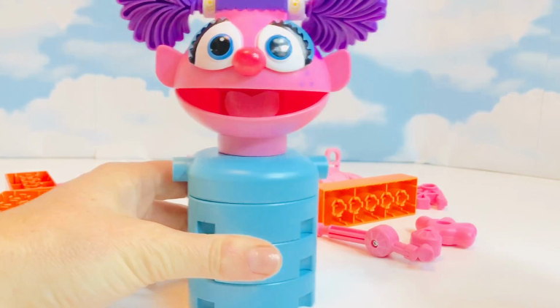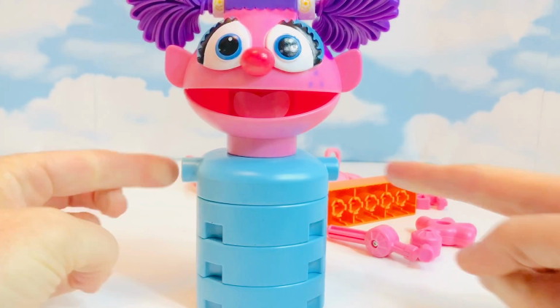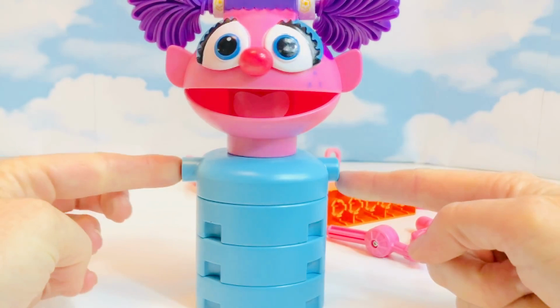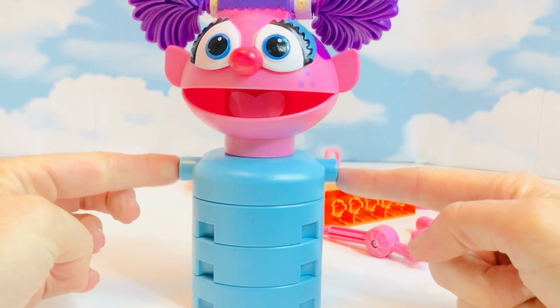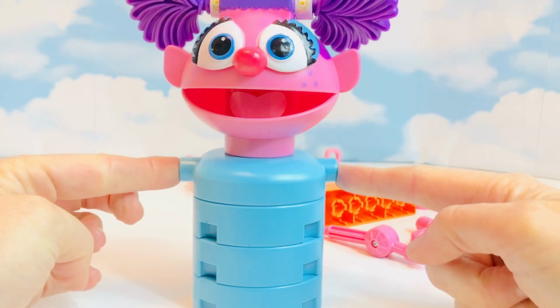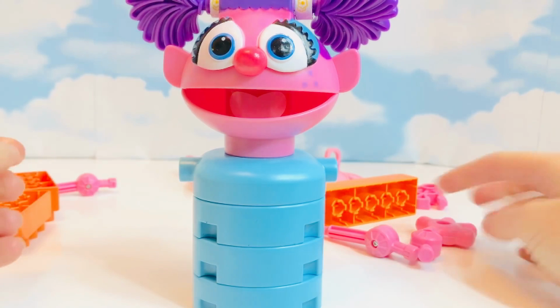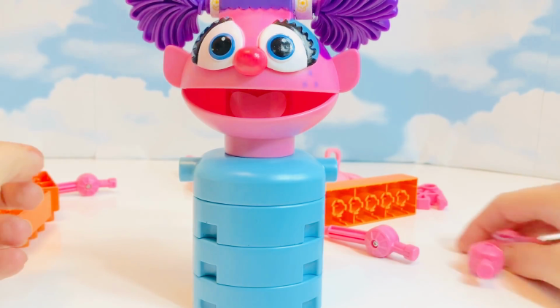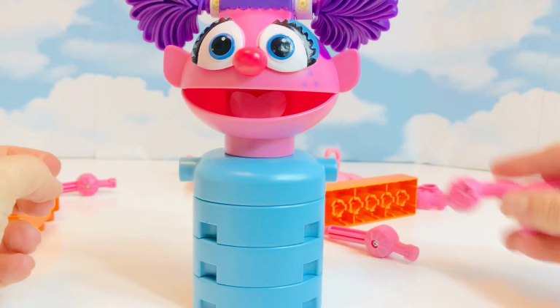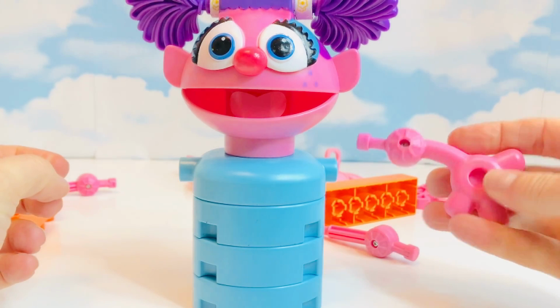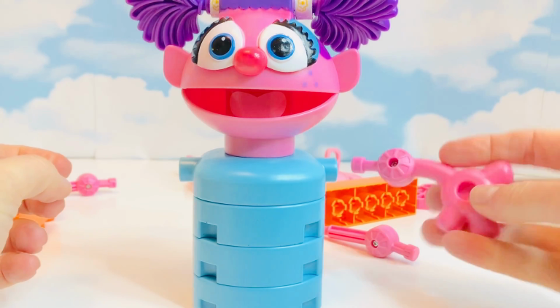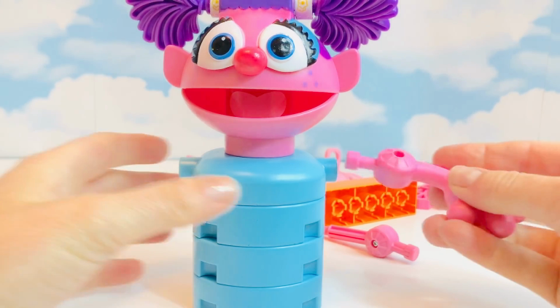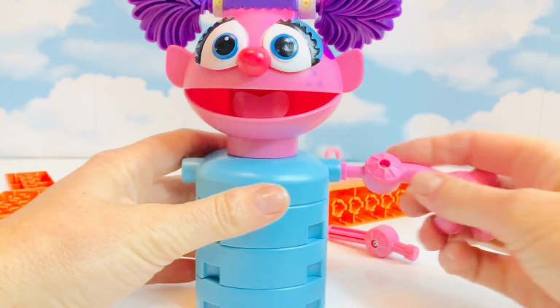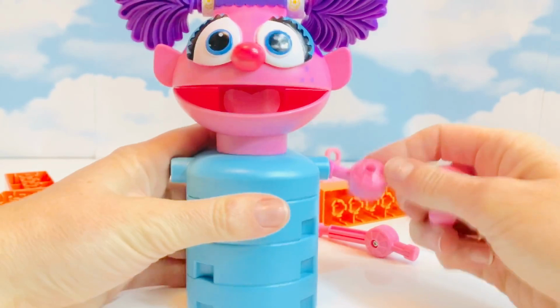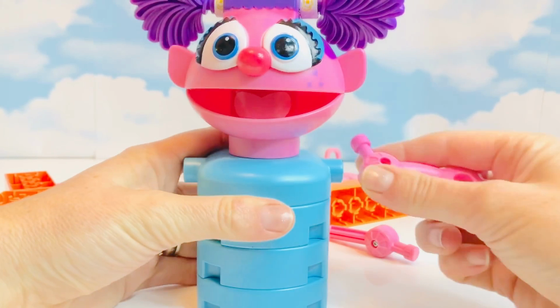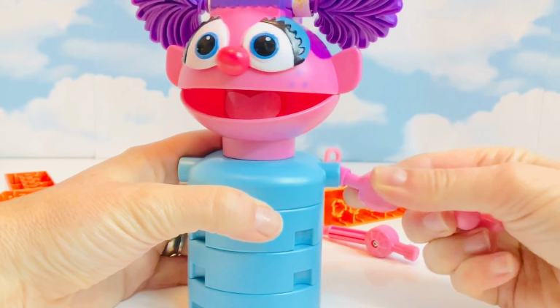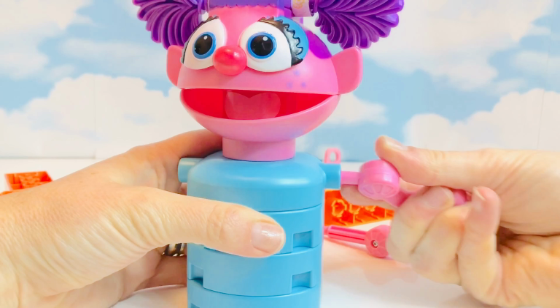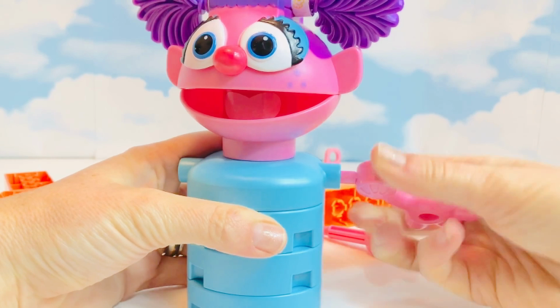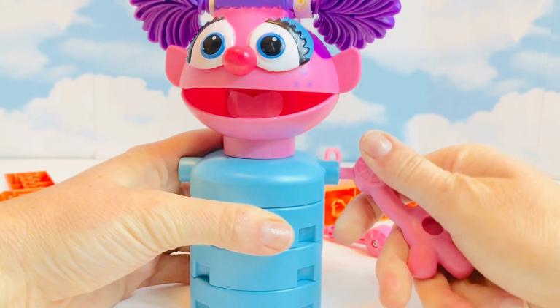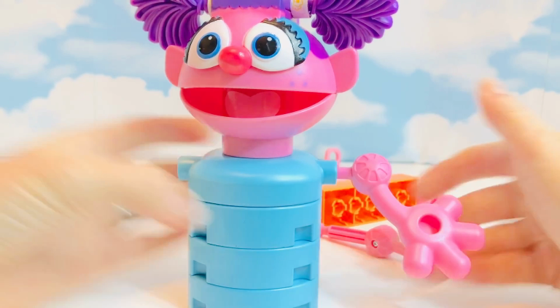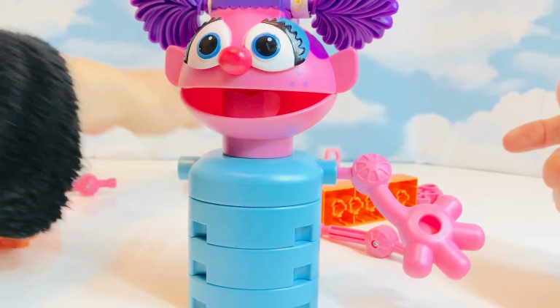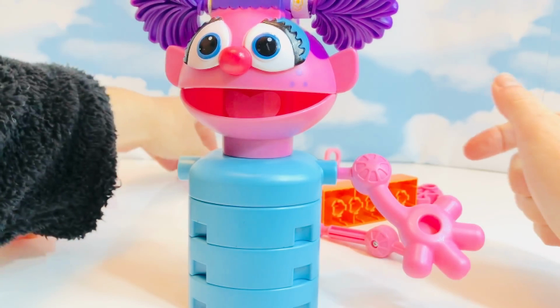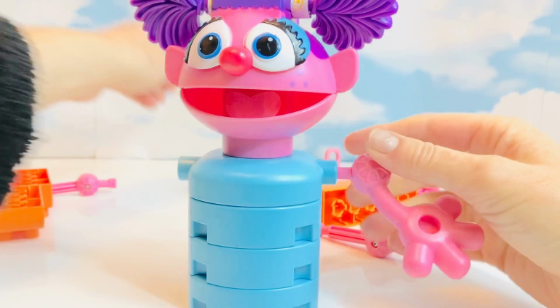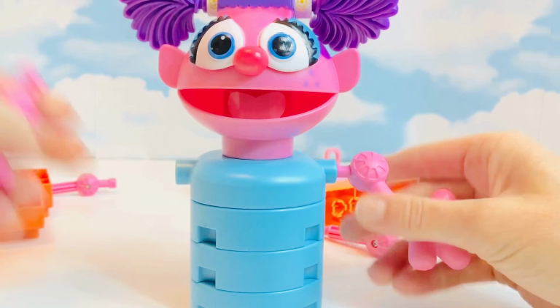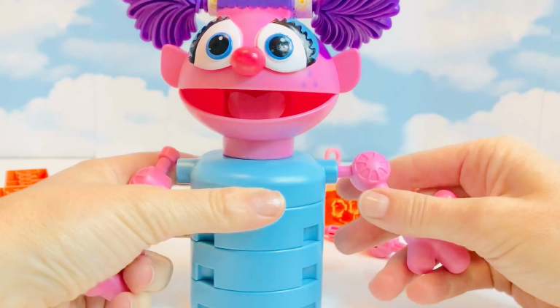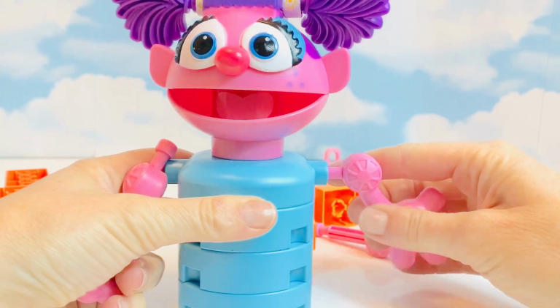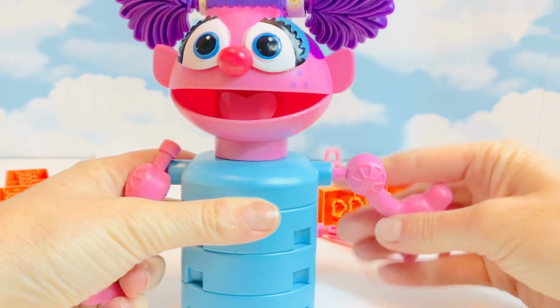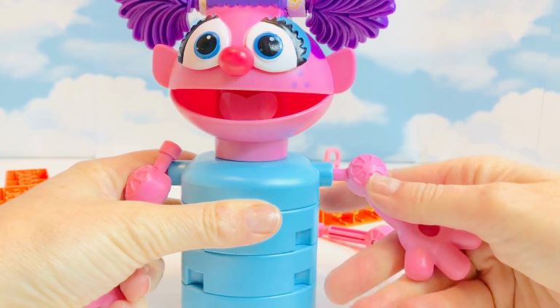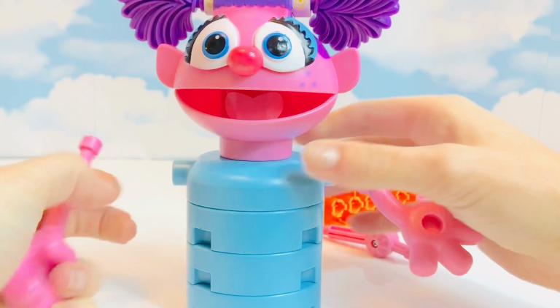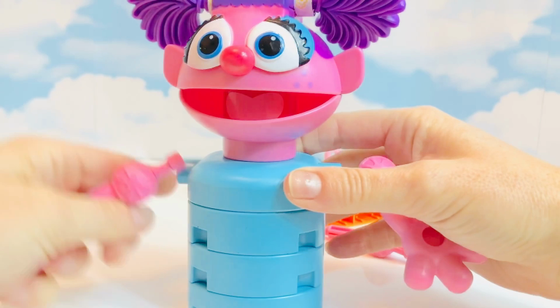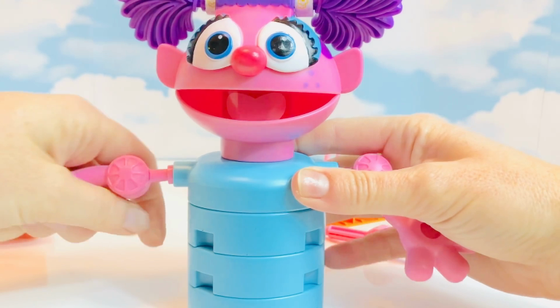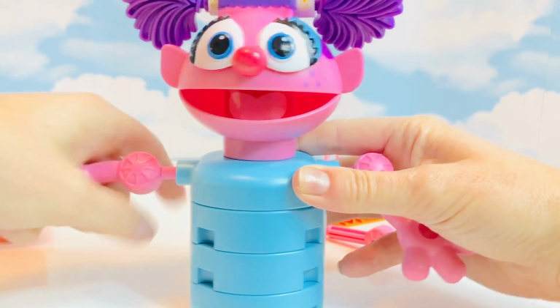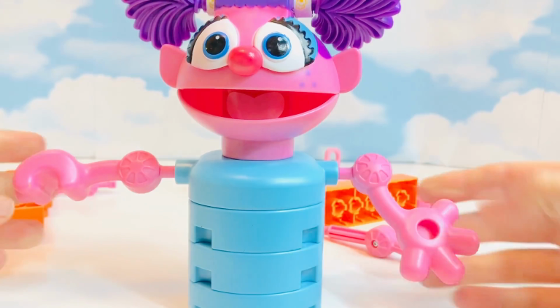There are two holes on the side of her torso — those are for Abby's pink arms. This is Abby's left arm, and this one is her right arm.